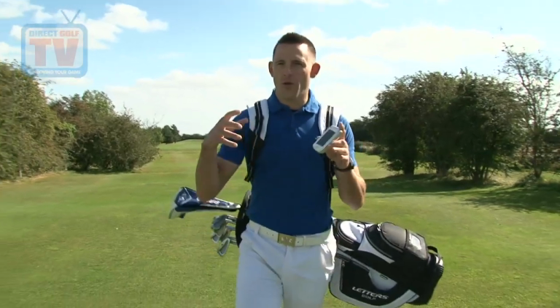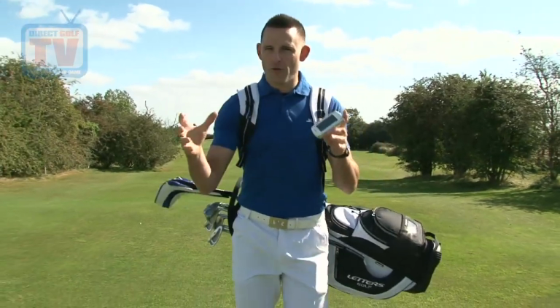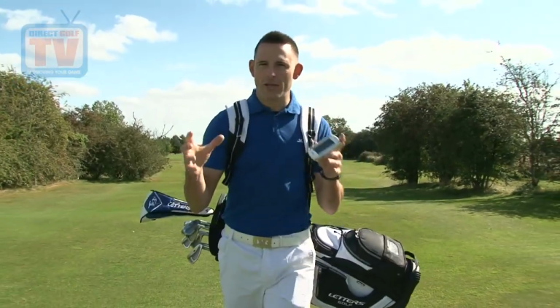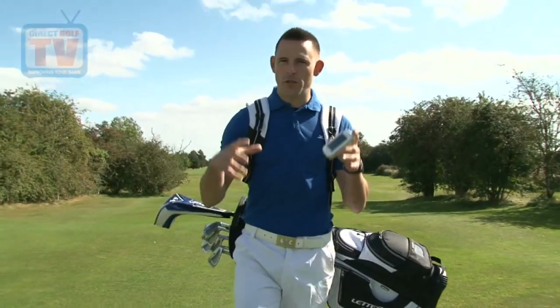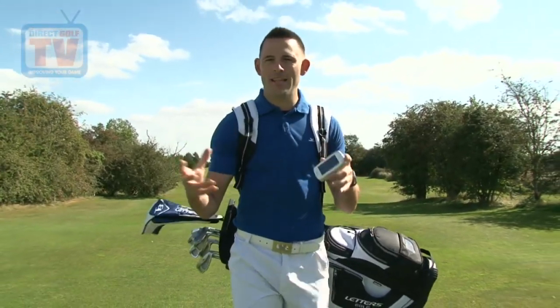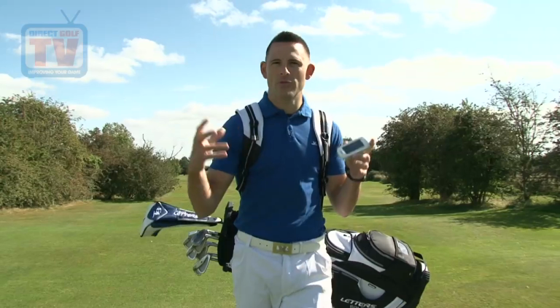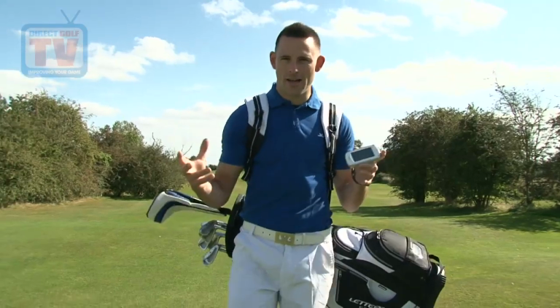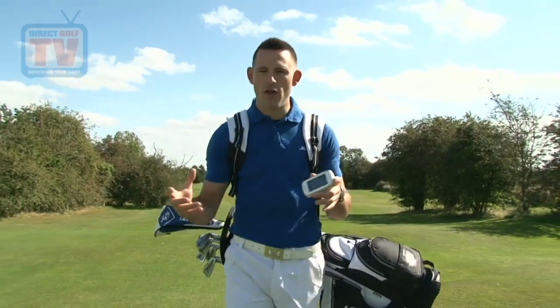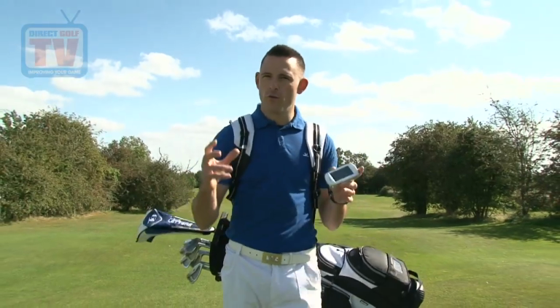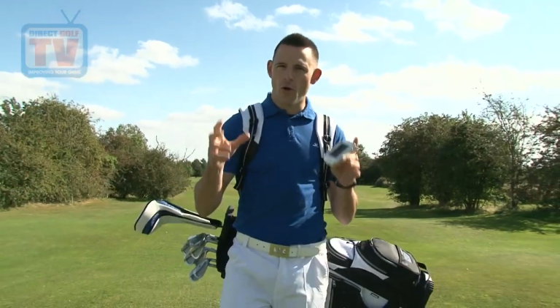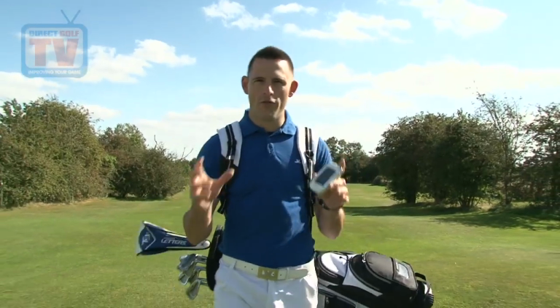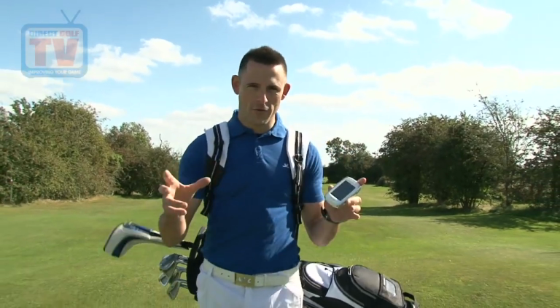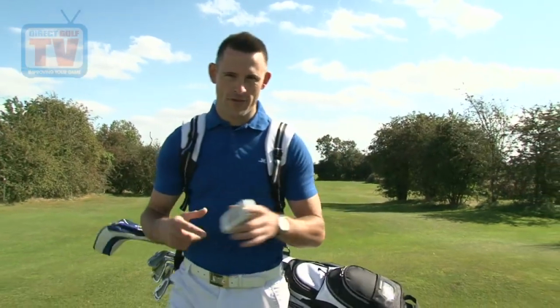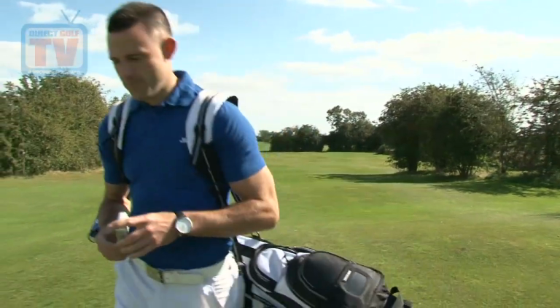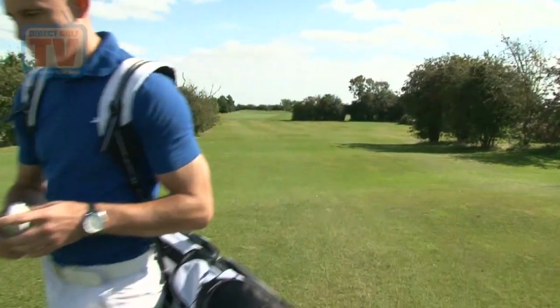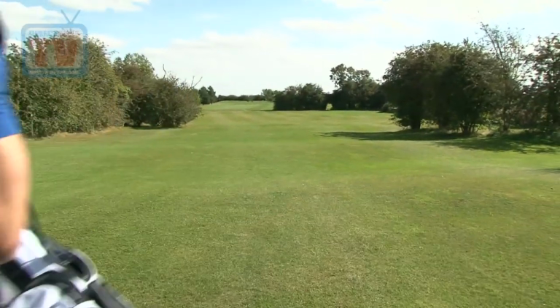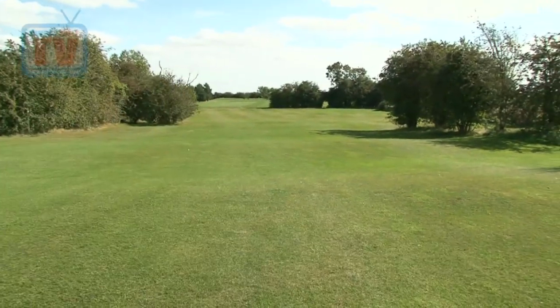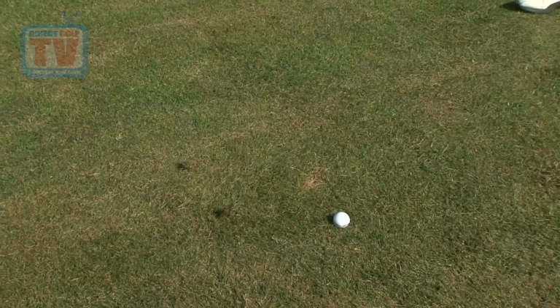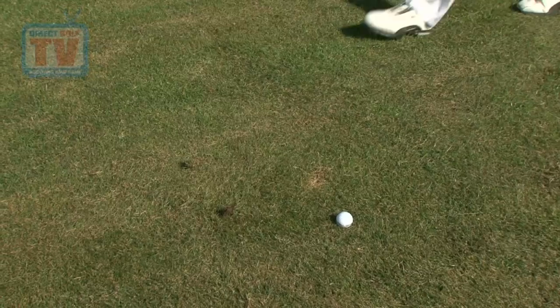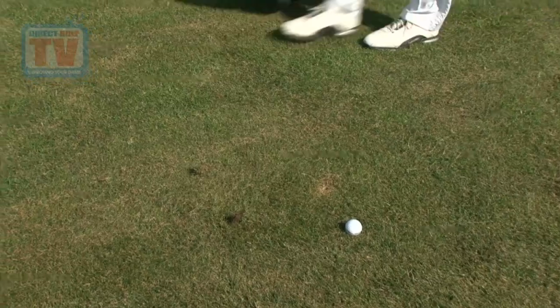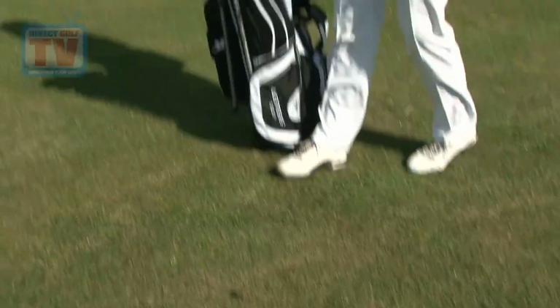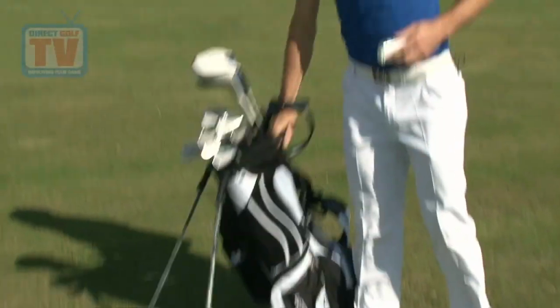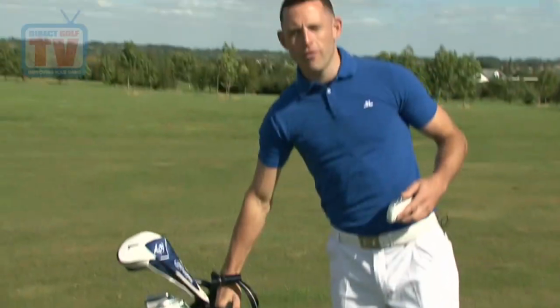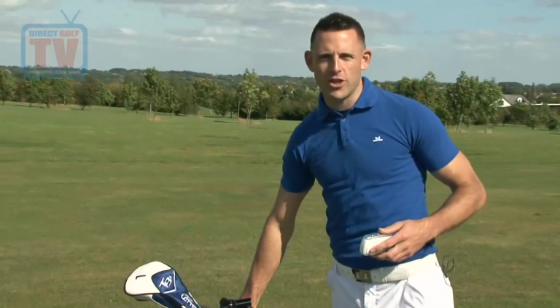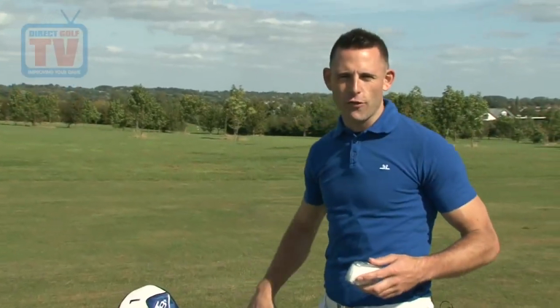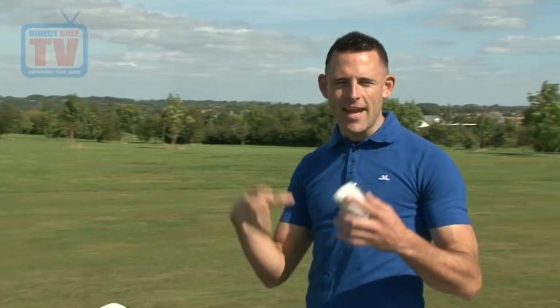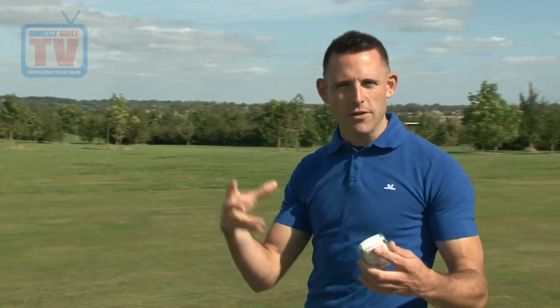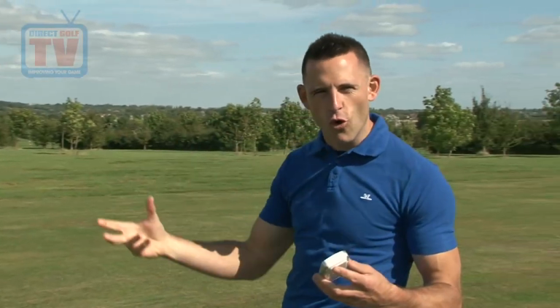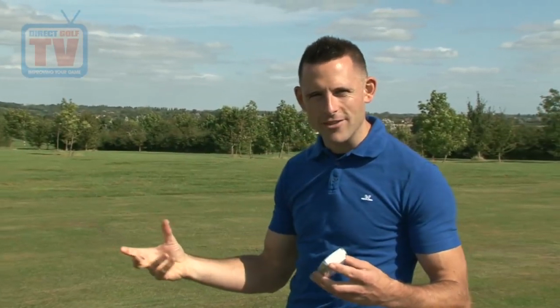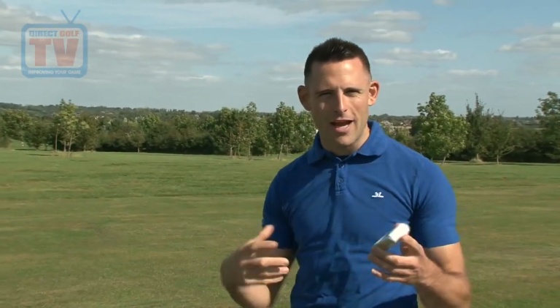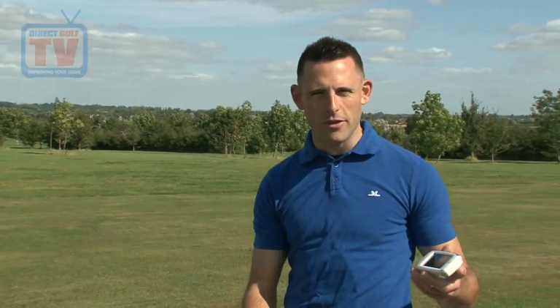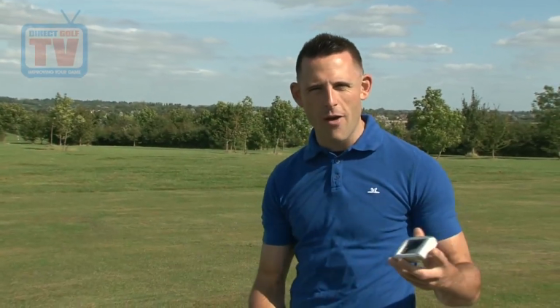It really does help you to play the game to a higher level, and don't forget that all of this is for free. The GPS unit gave me all the information I needed off the tee and it helped me to avoid all the hazards, so I'm nice in the middle of the fairway.